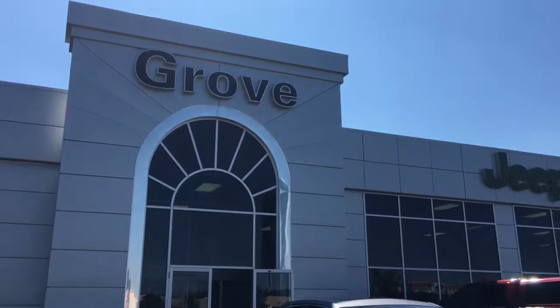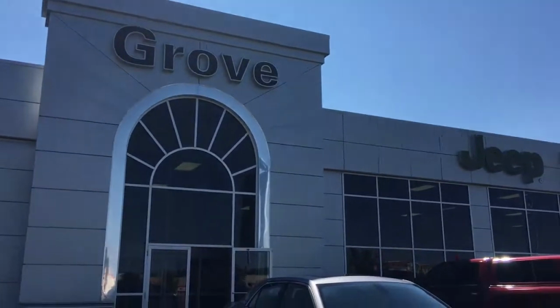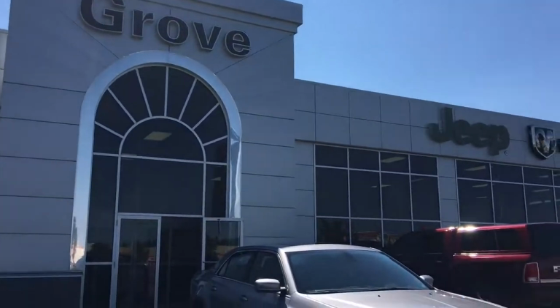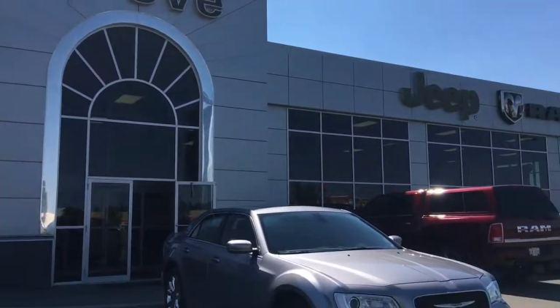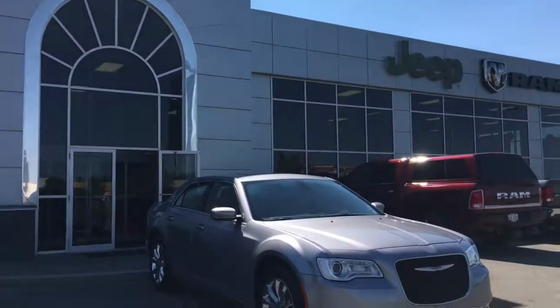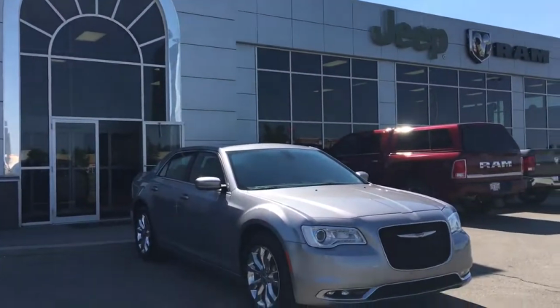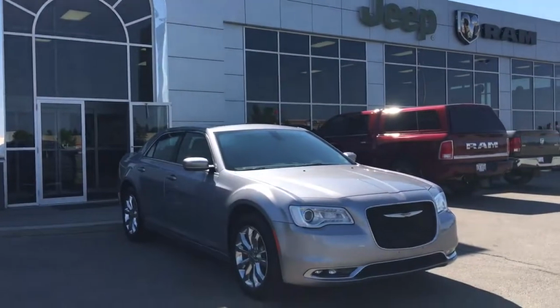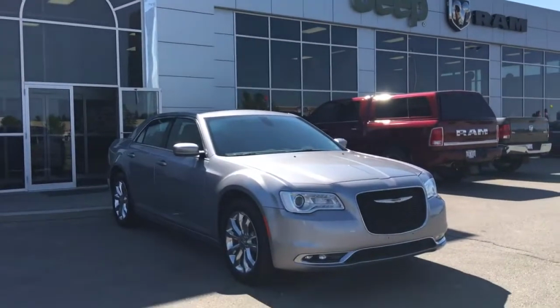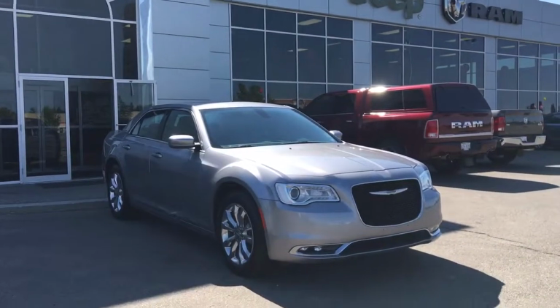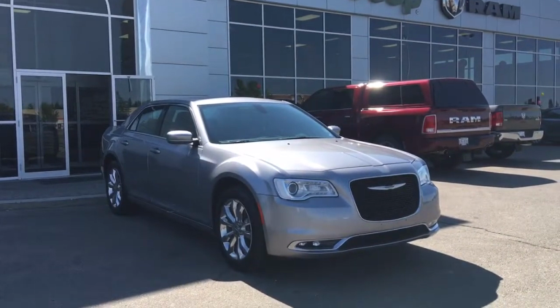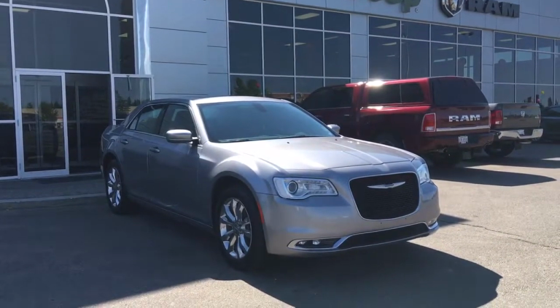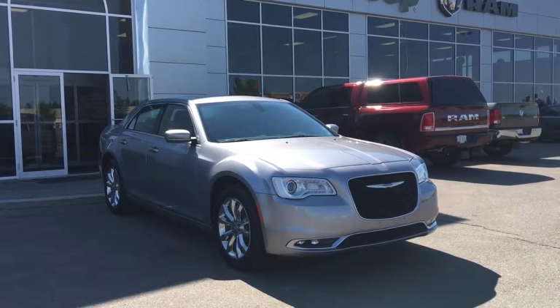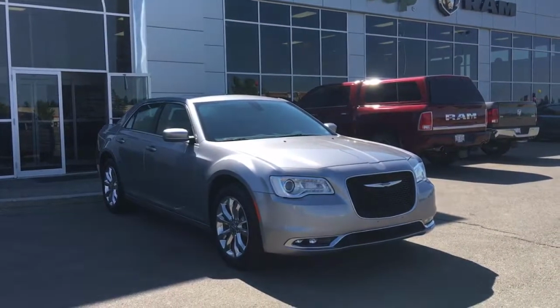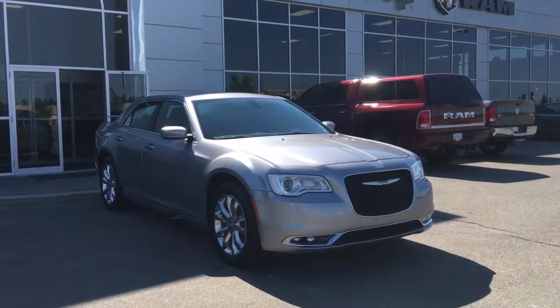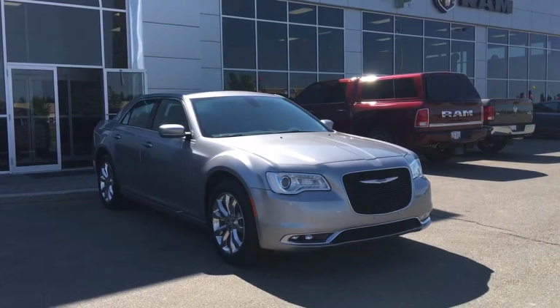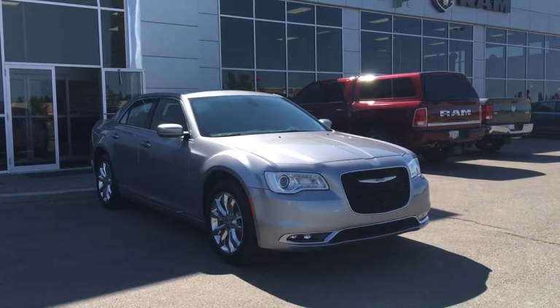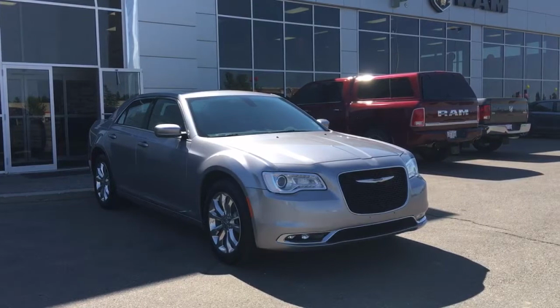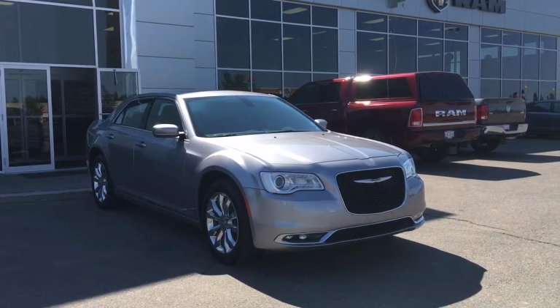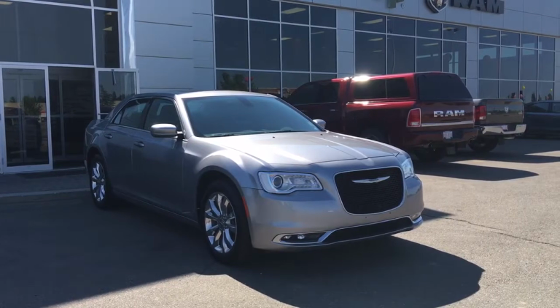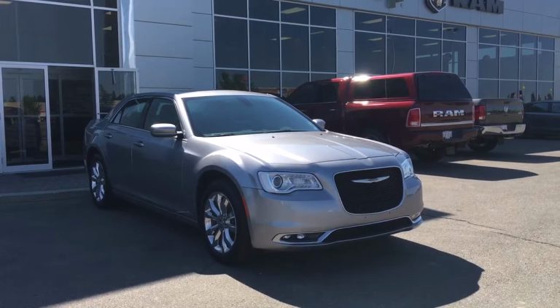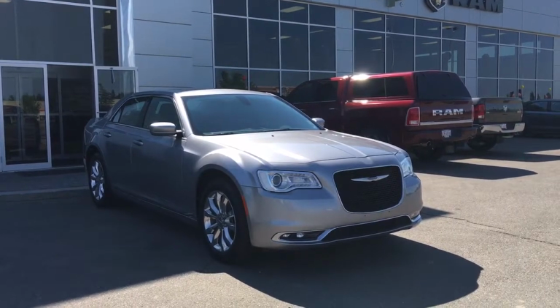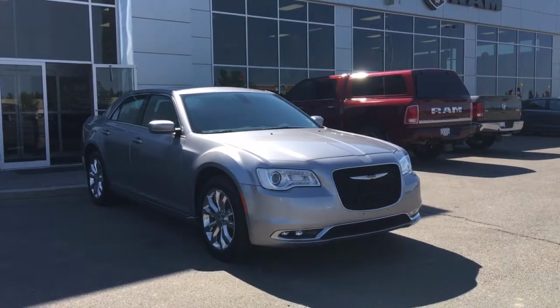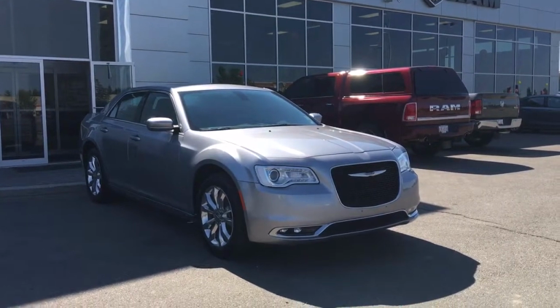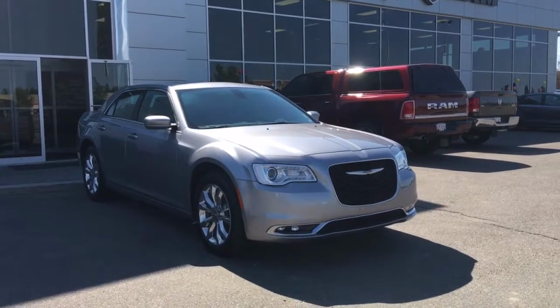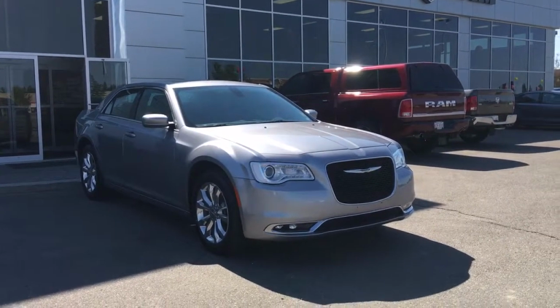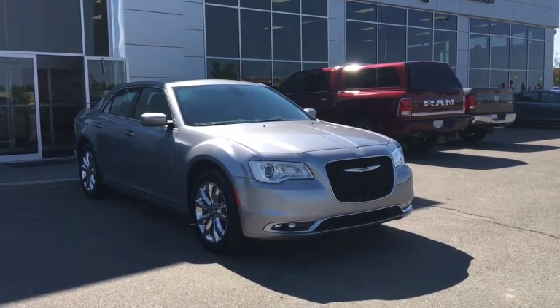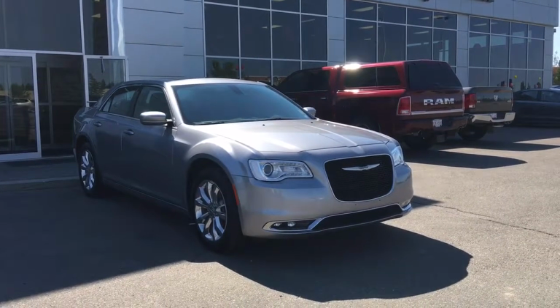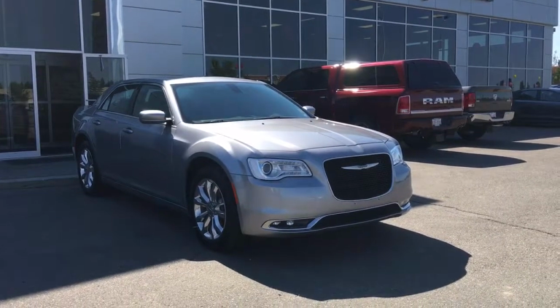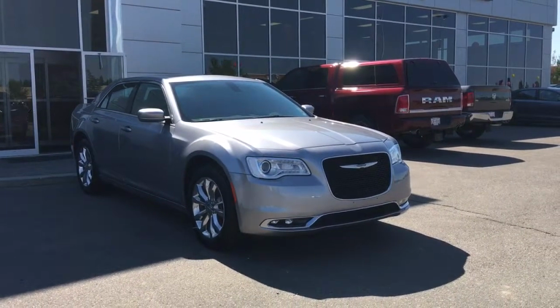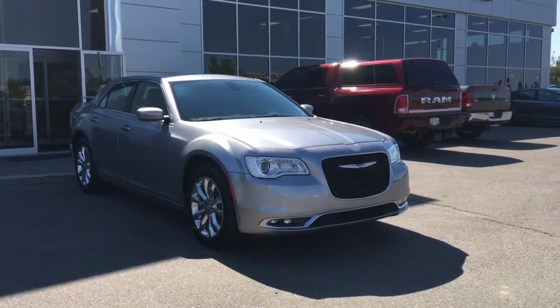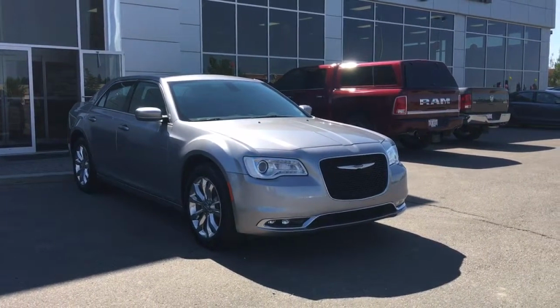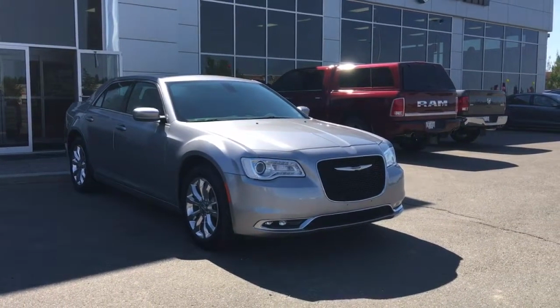Hello and welcome to Grove Dodge. My name is Jasmine and today we're going to be looking at this 2016 Chrysler 300 Touring all-wheel drive in billet silver metallic.